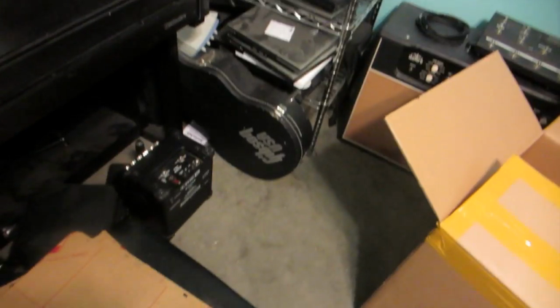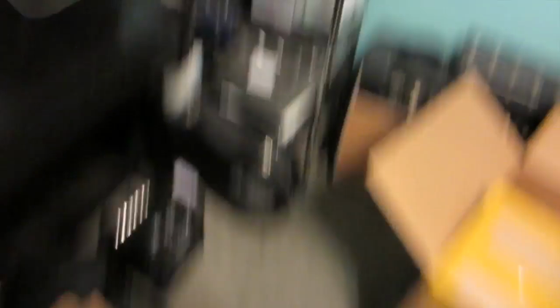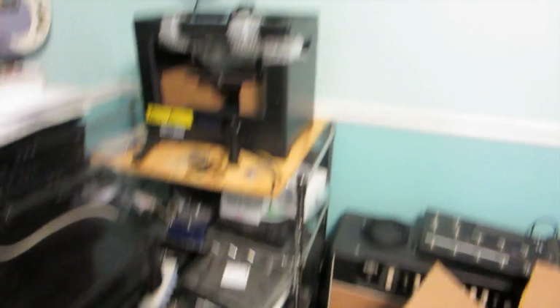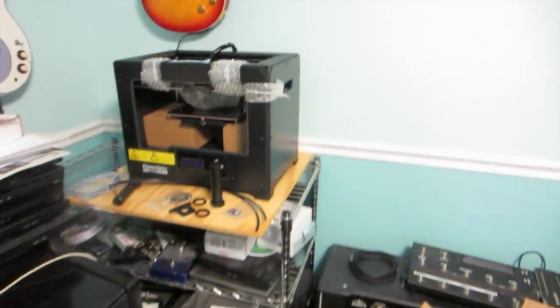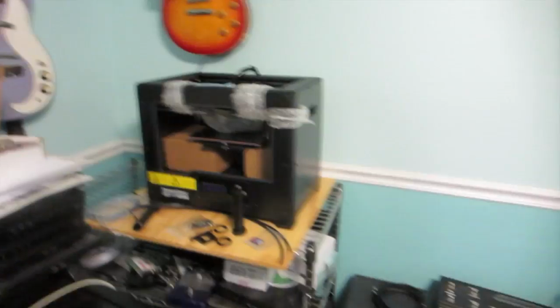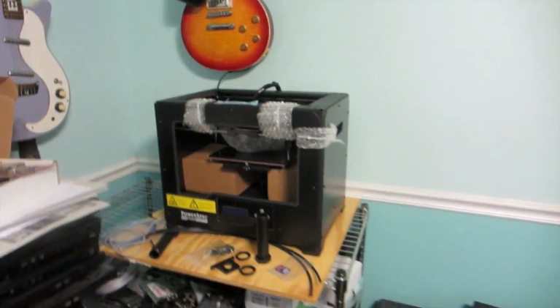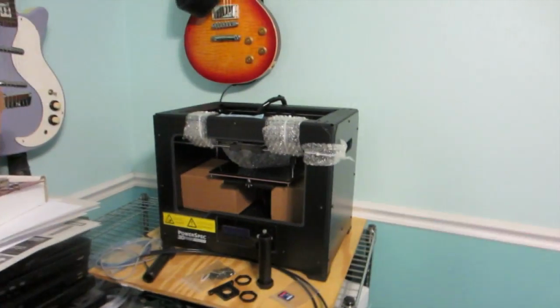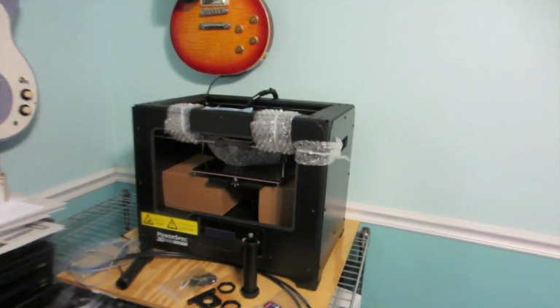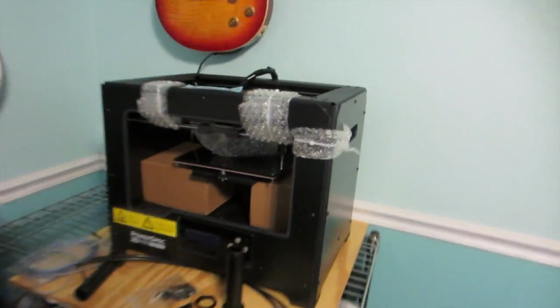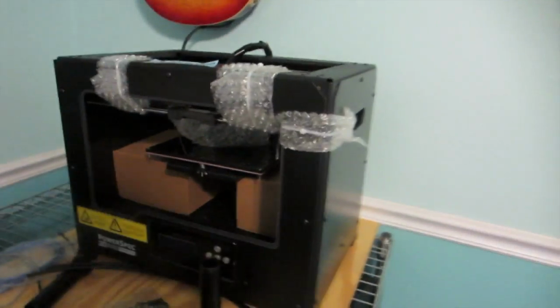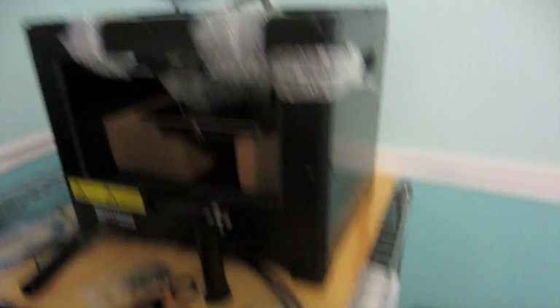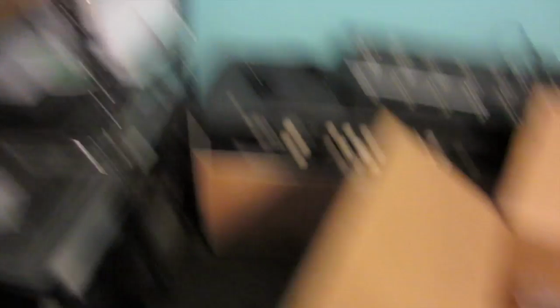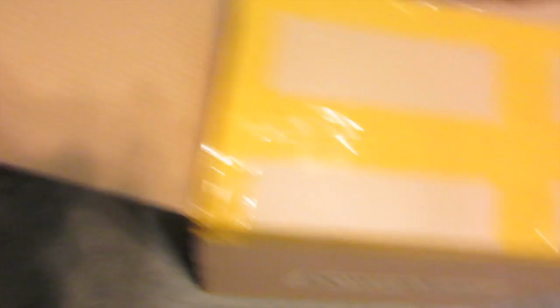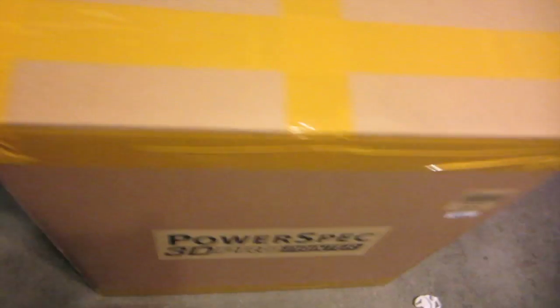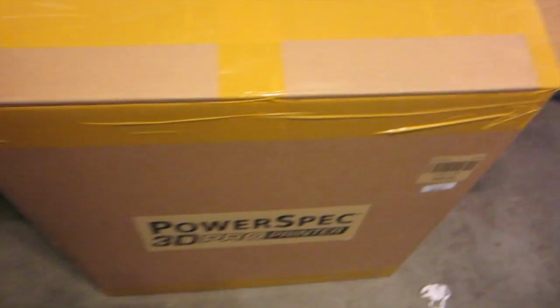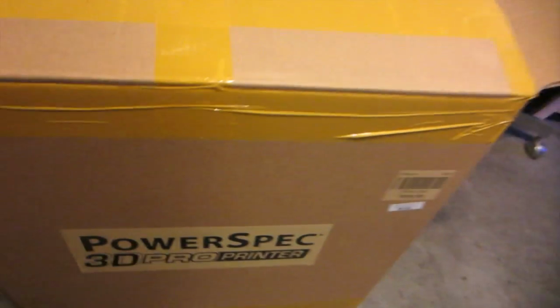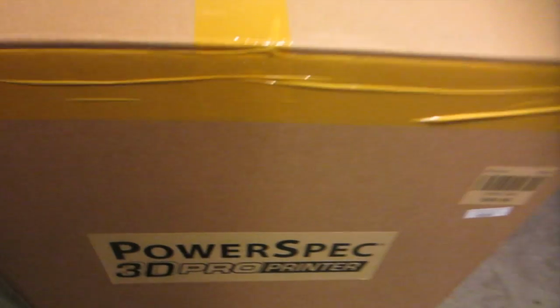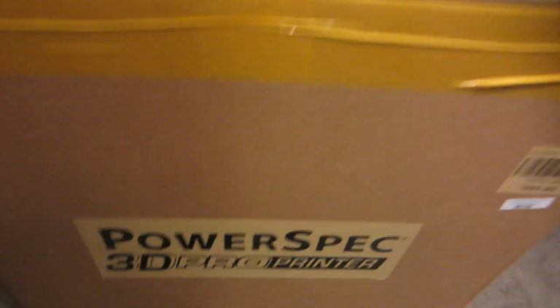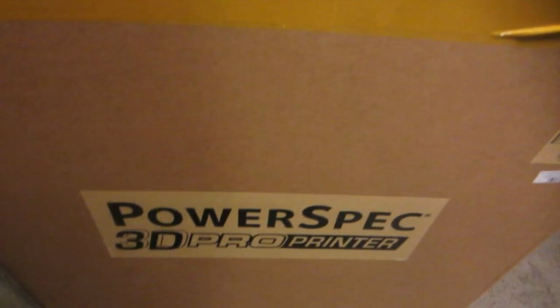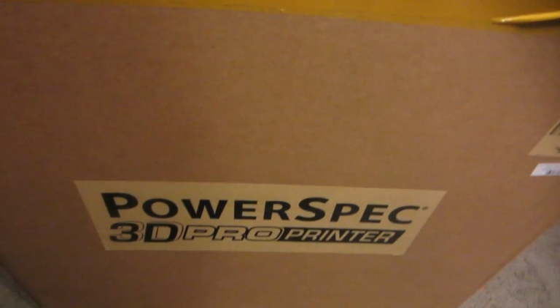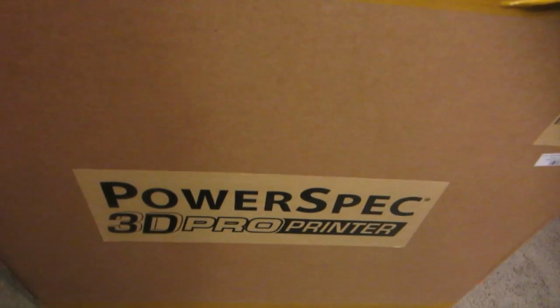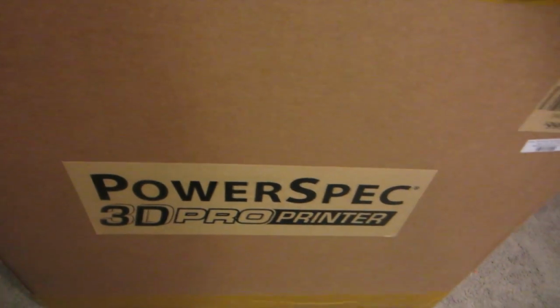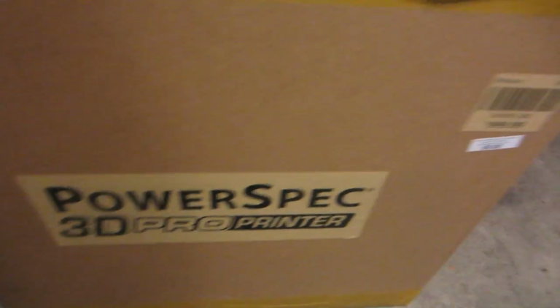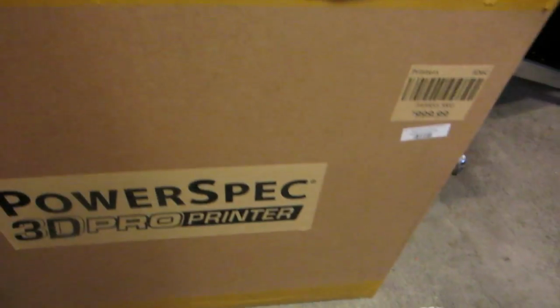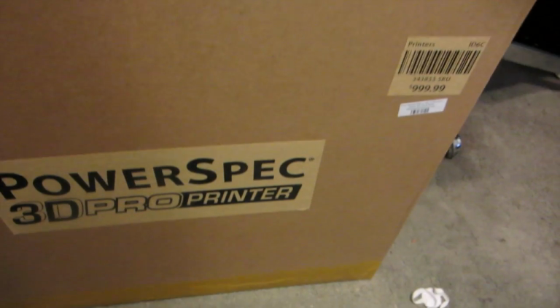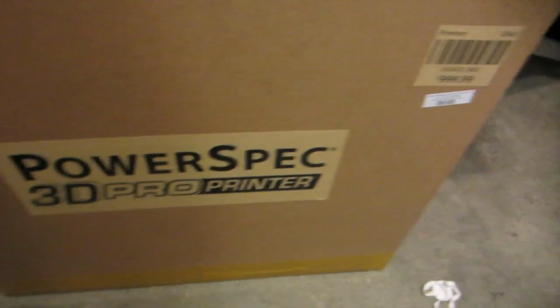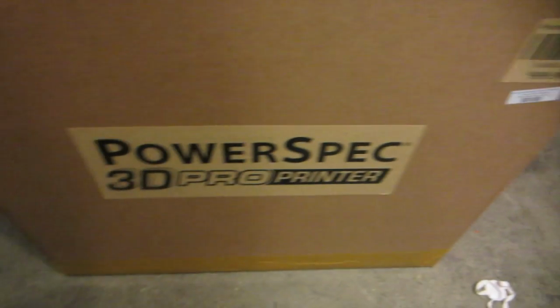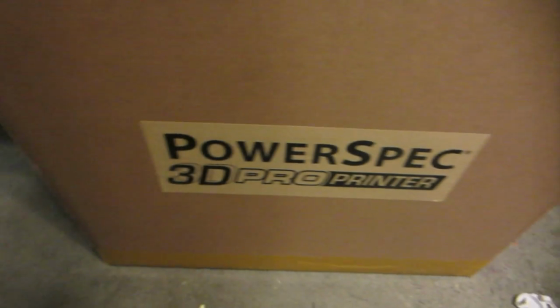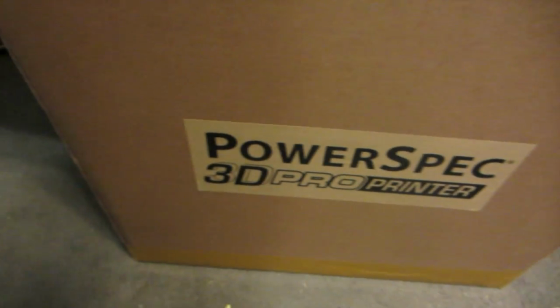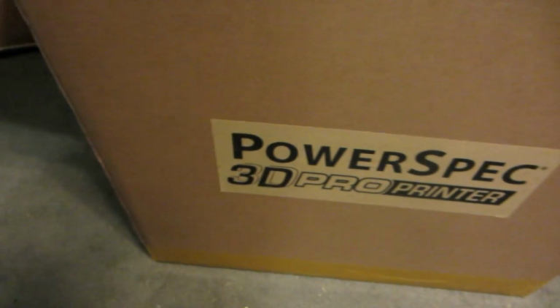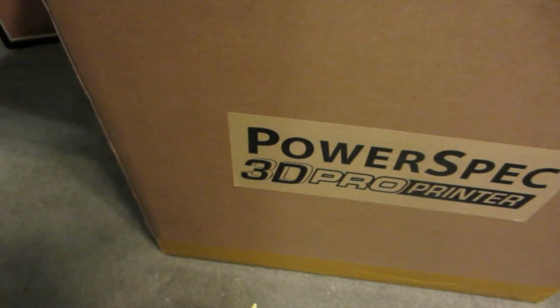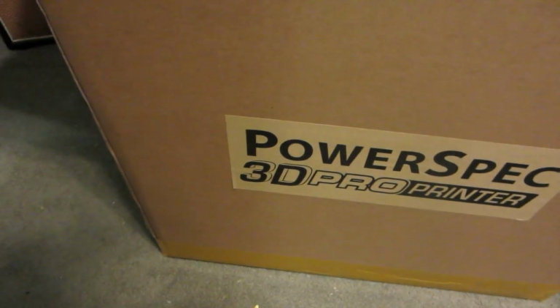There it is — the PowerSpec 3D Pro Printer. You can get it at Micro Center.